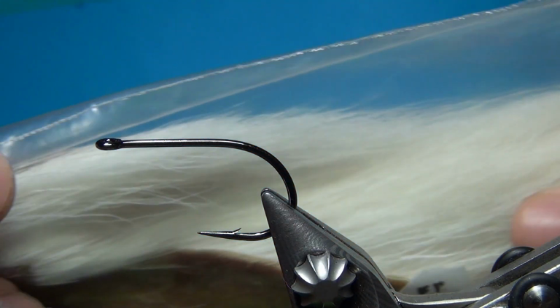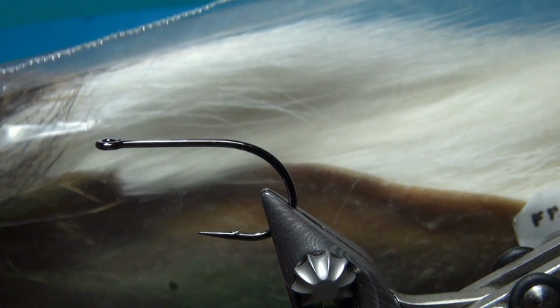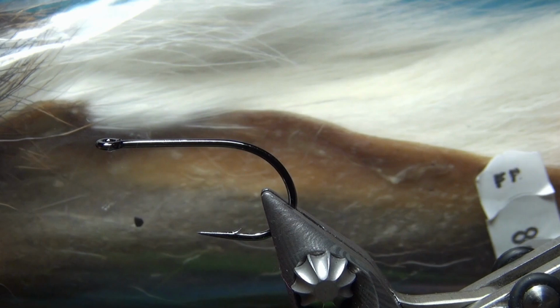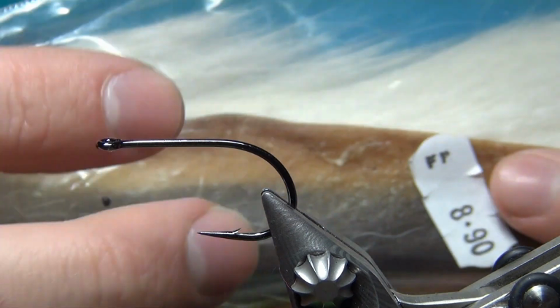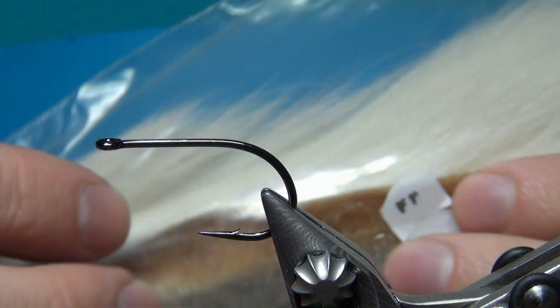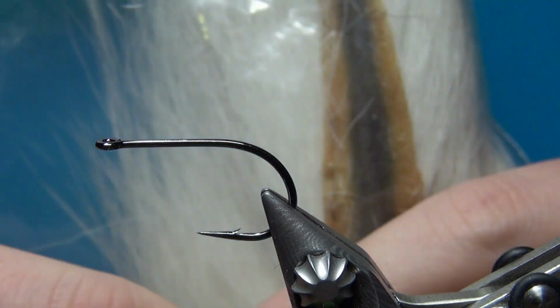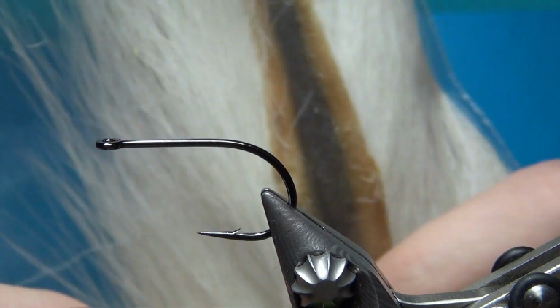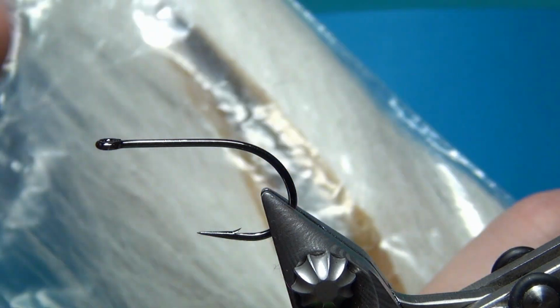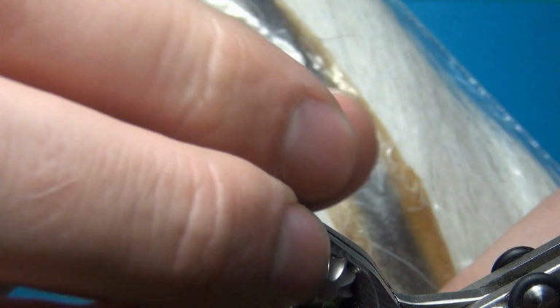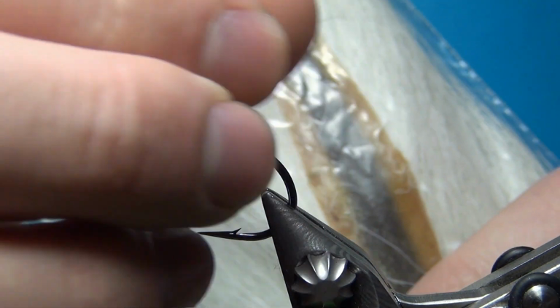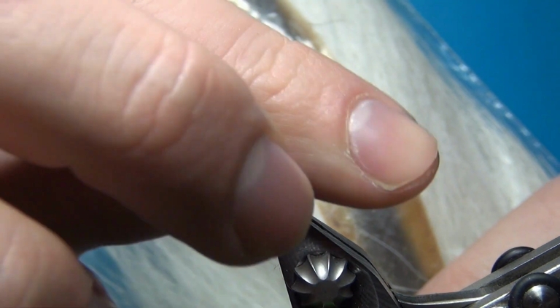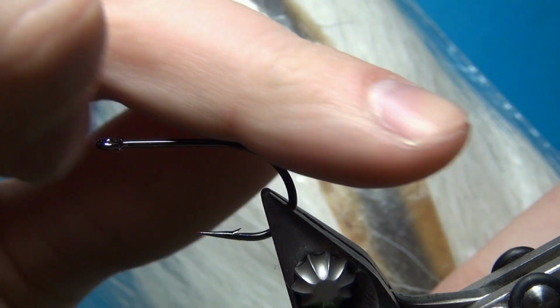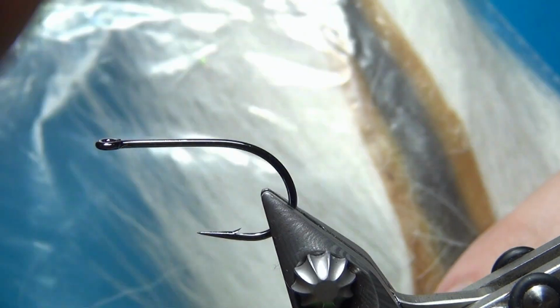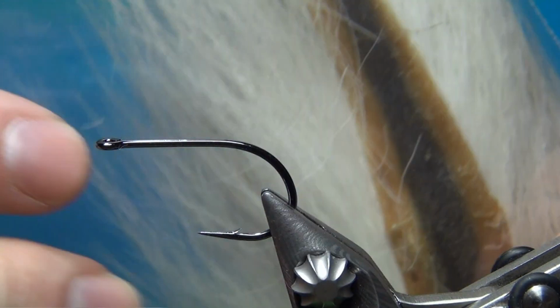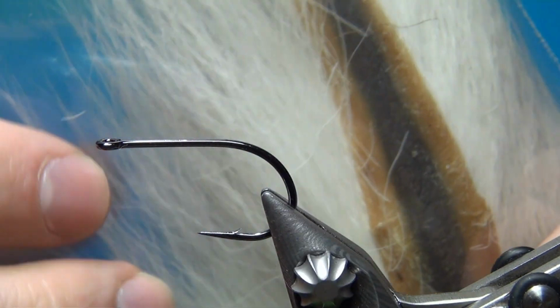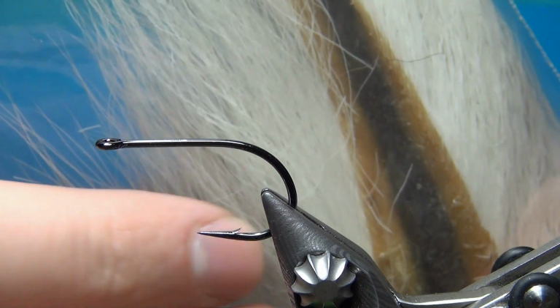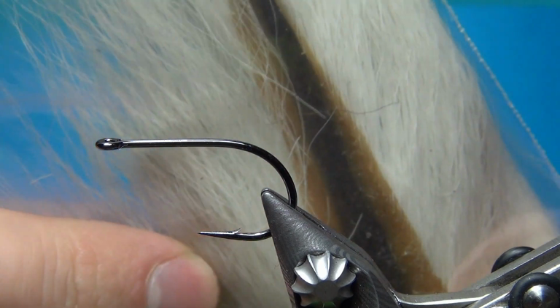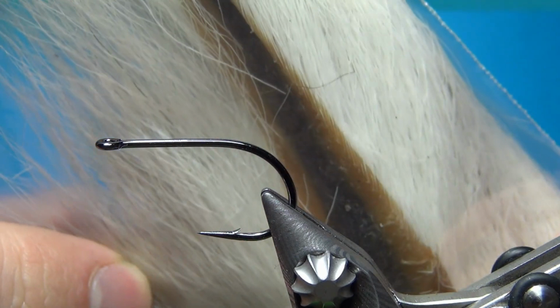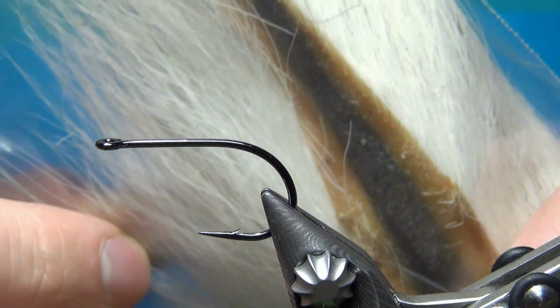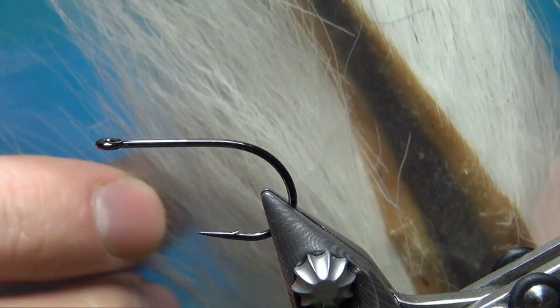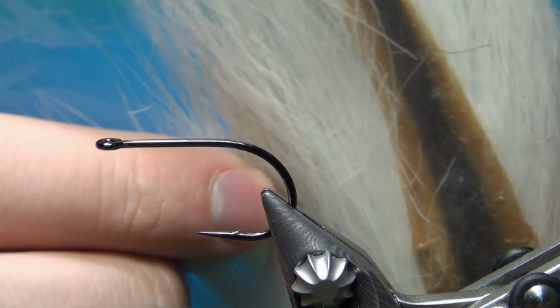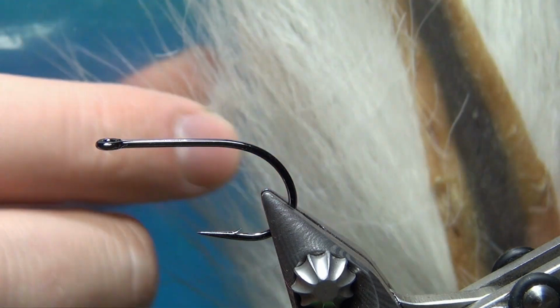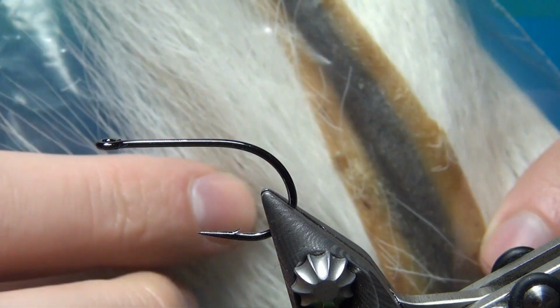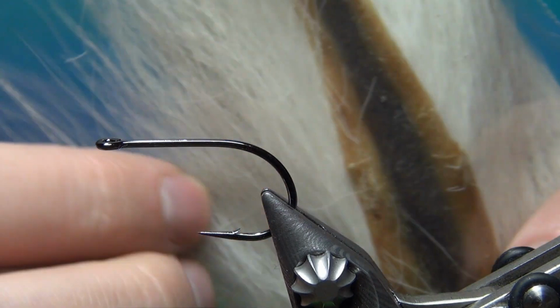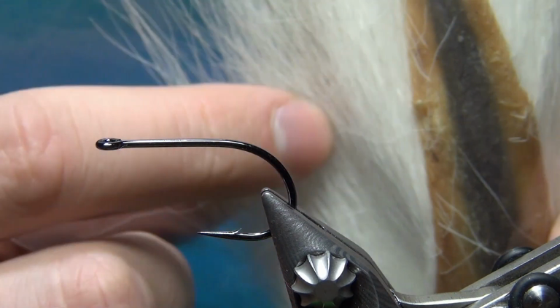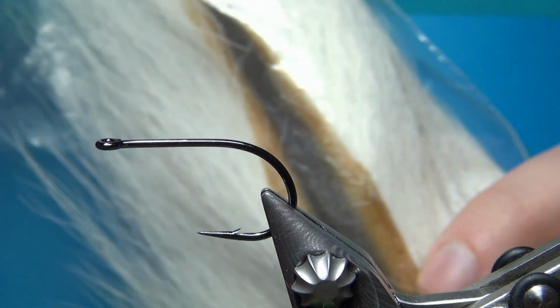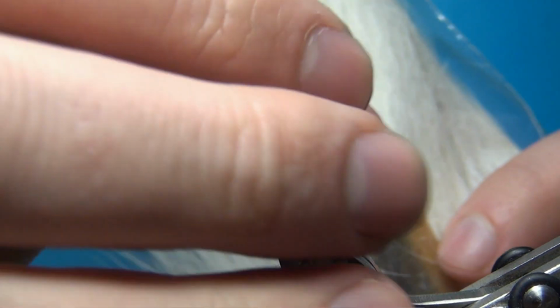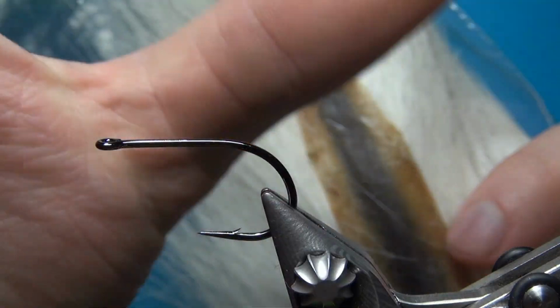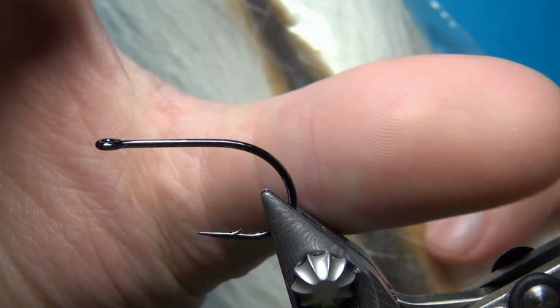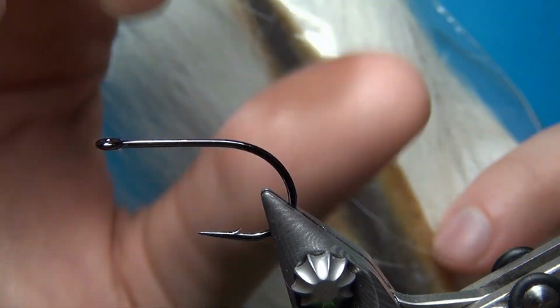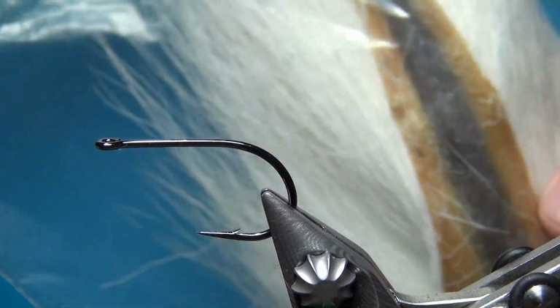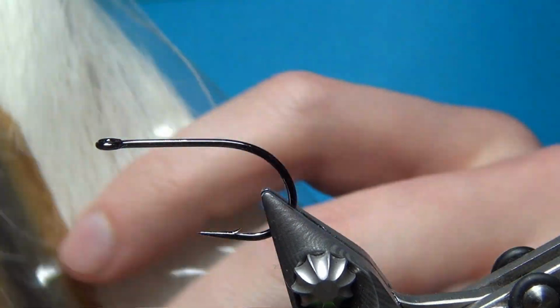For the tail of the fly and to support a little bit at the back, I'm going to use some bucktail — just some white bucktail. I'm going to use the upper part and get some length with this.